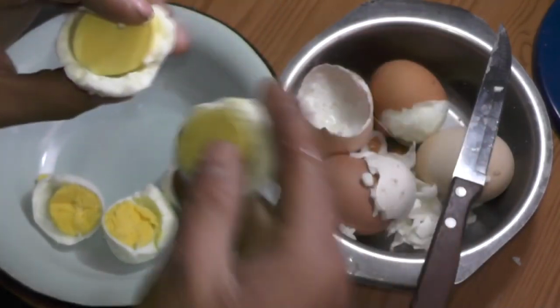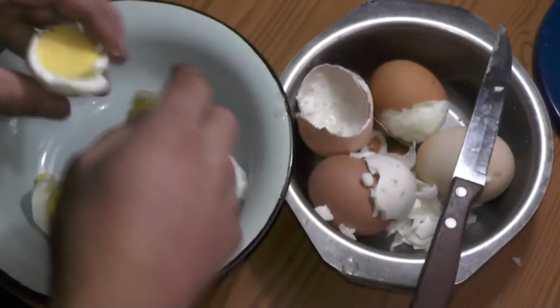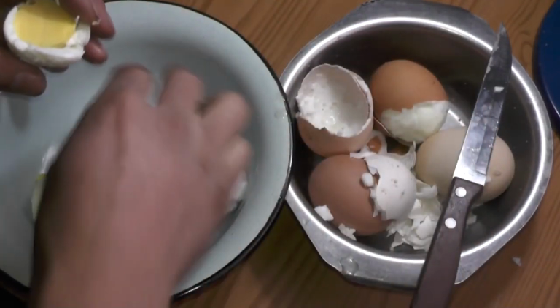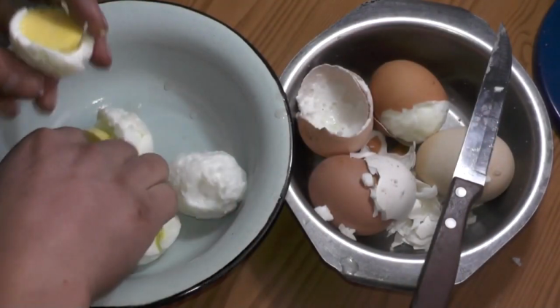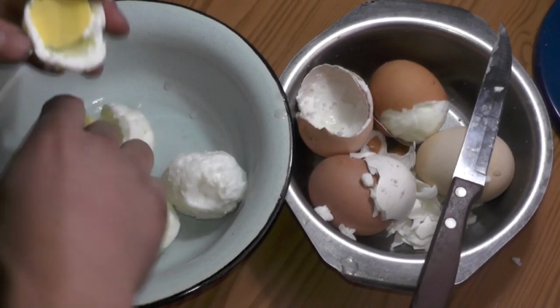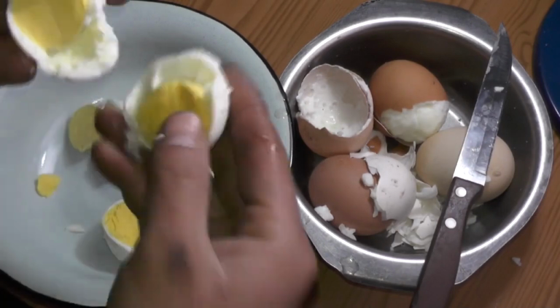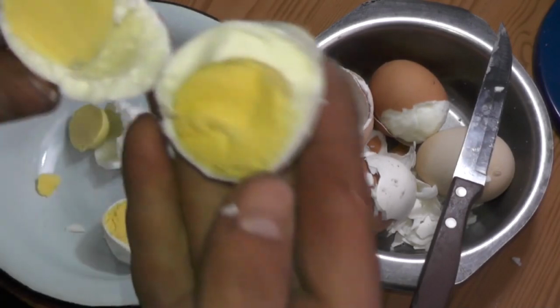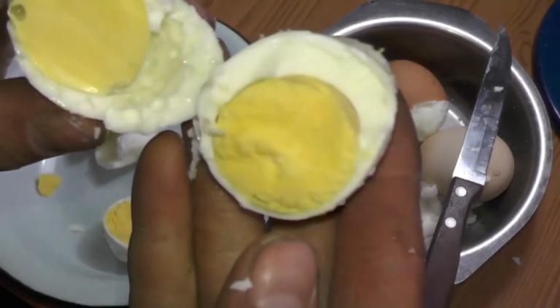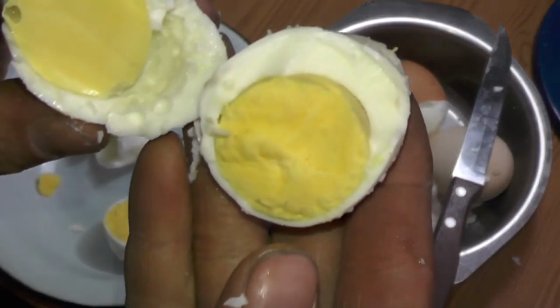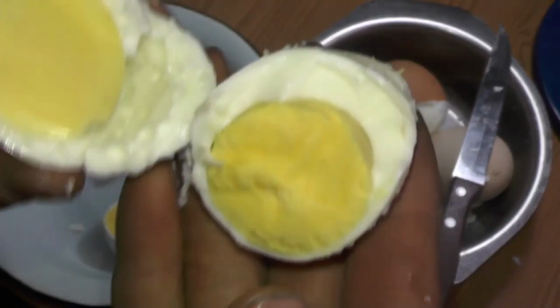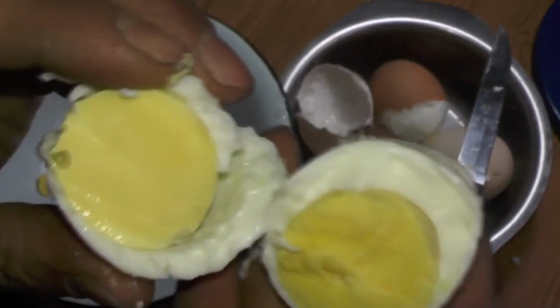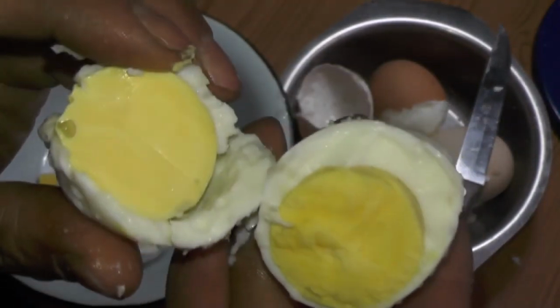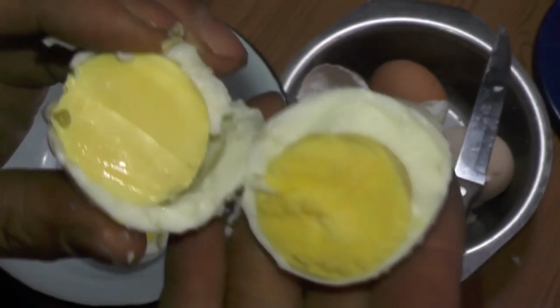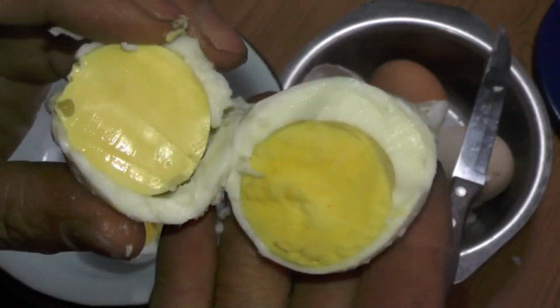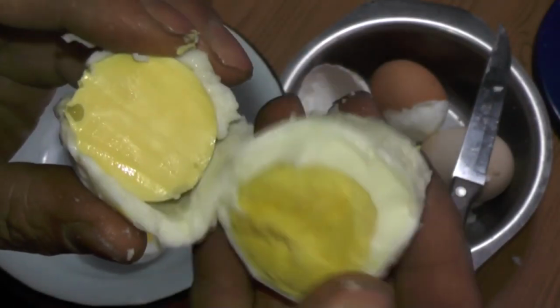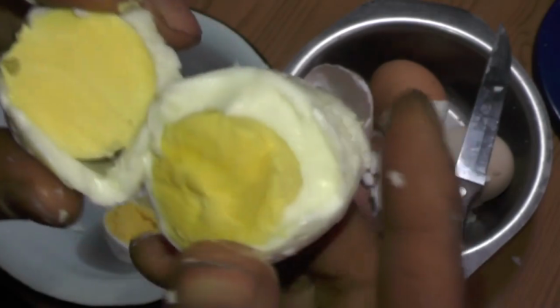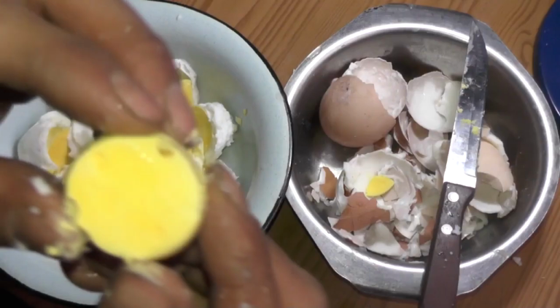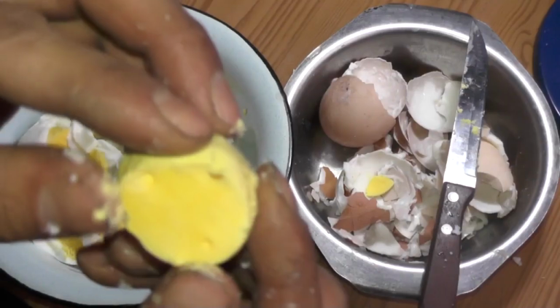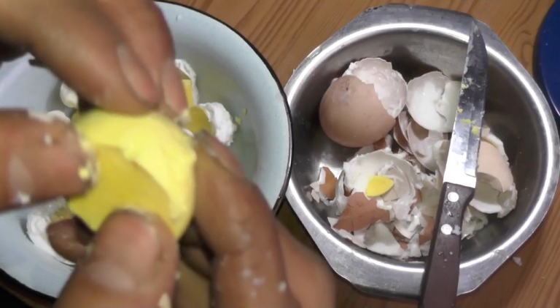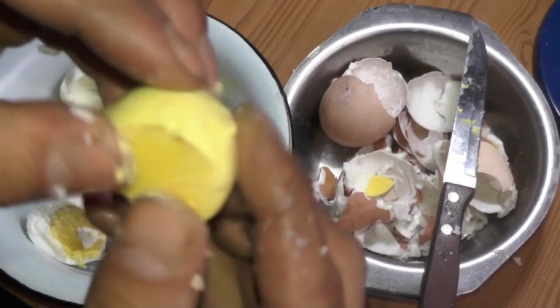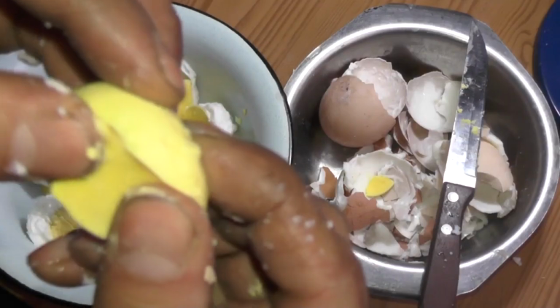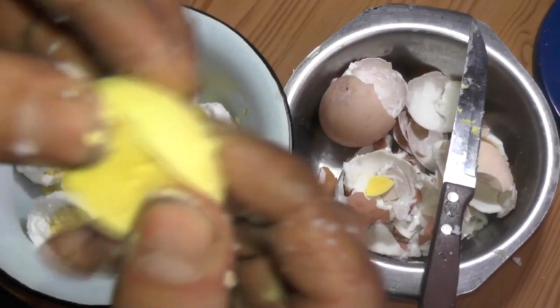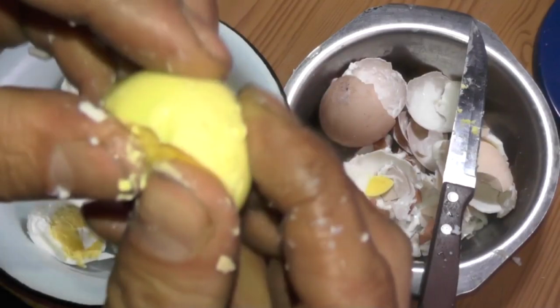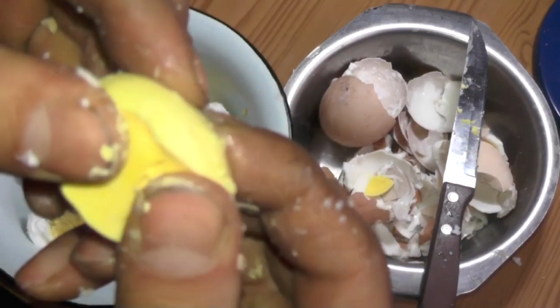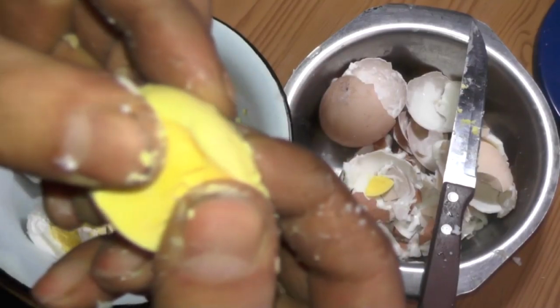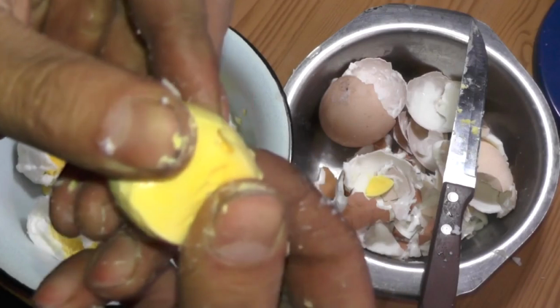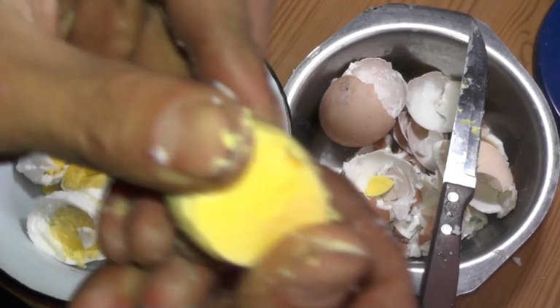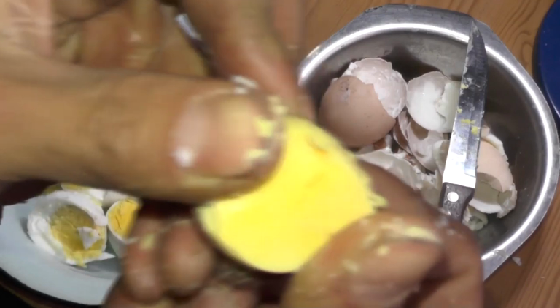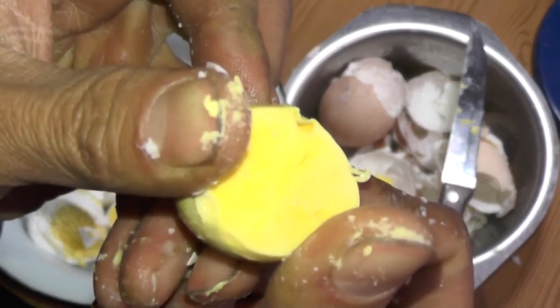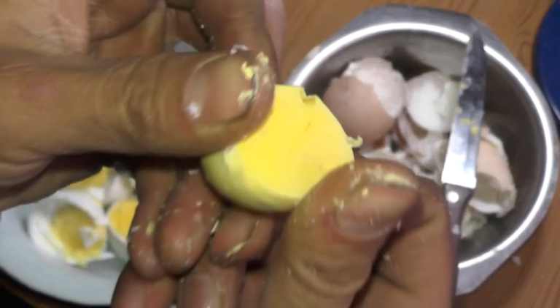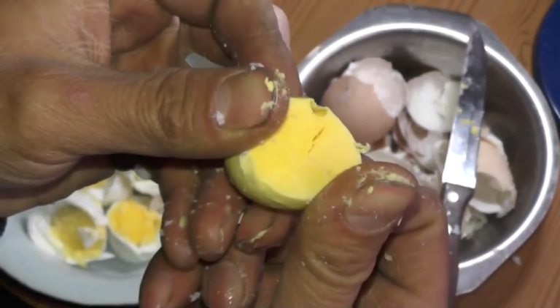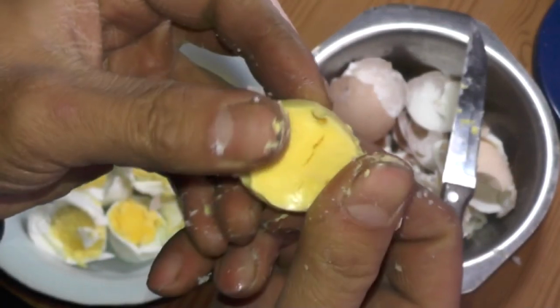But you can eat them — it tastes different, but it's eatable, and I cannot say that it's worse than normal yolks. I think some shells stayed intact because those eggs were laid later, and that's why they had normal yolks.